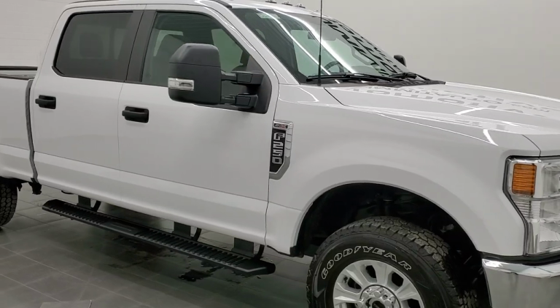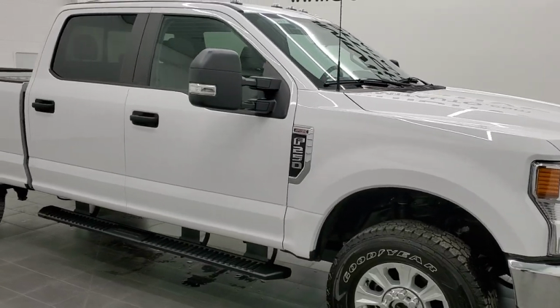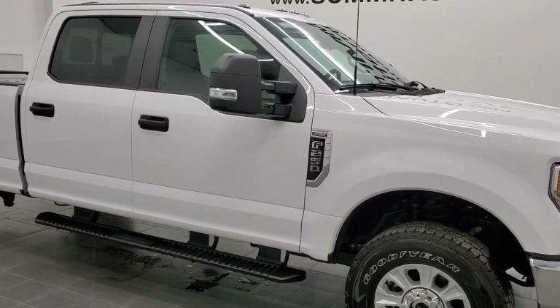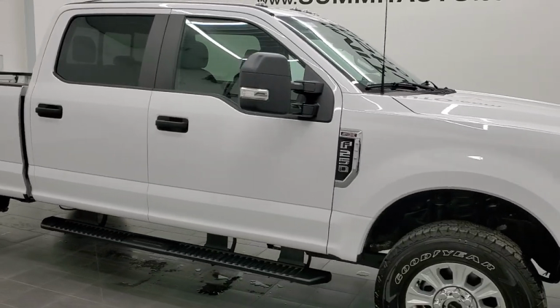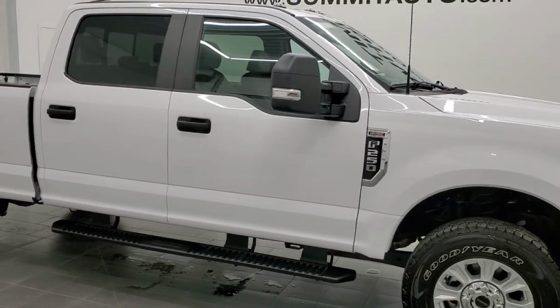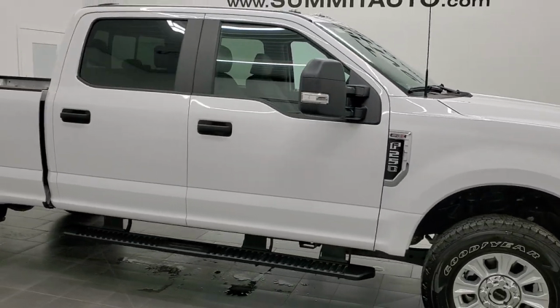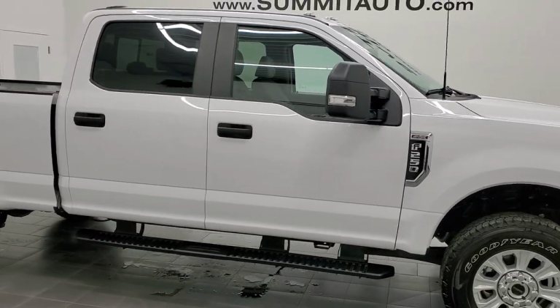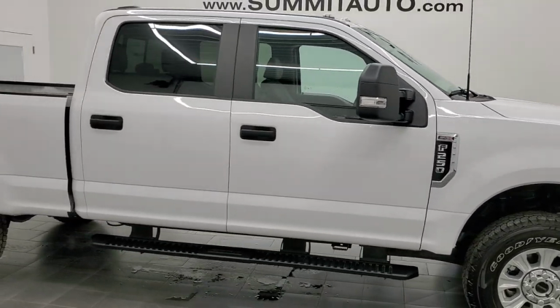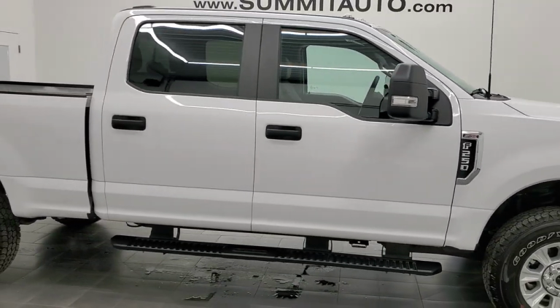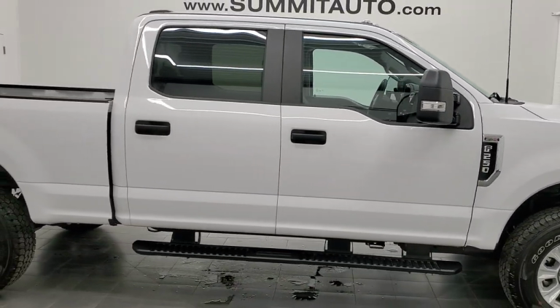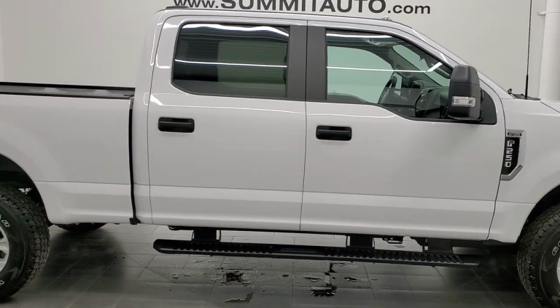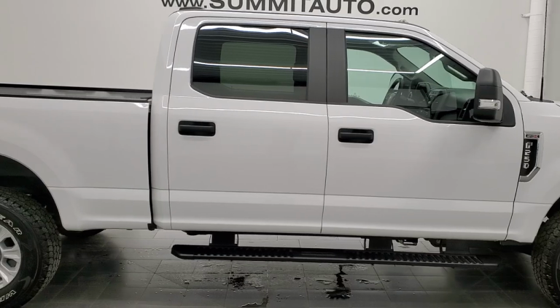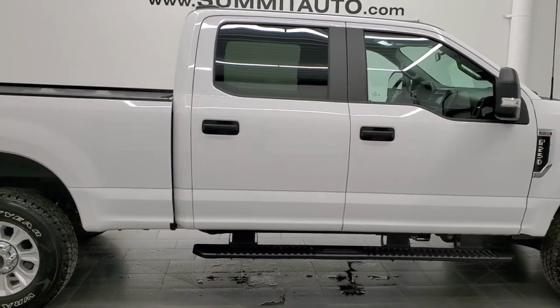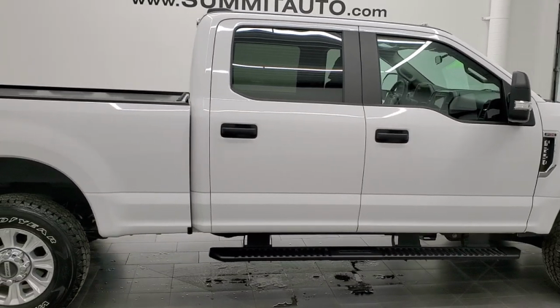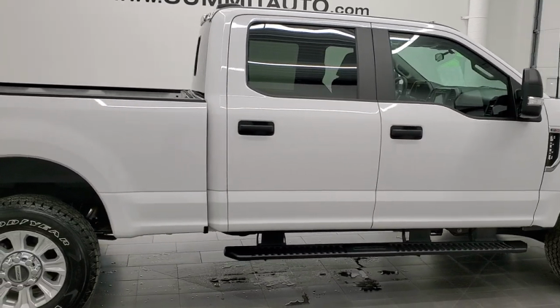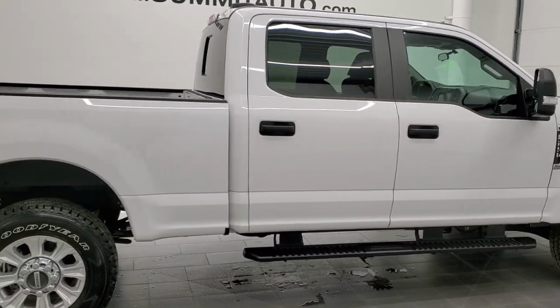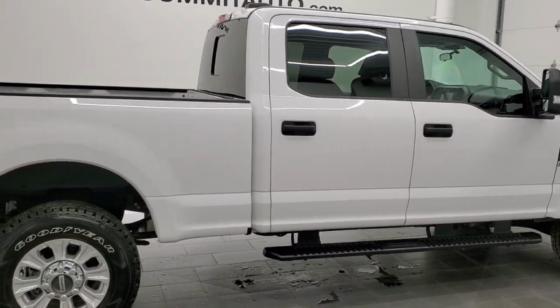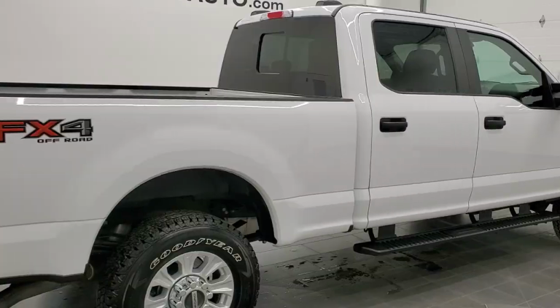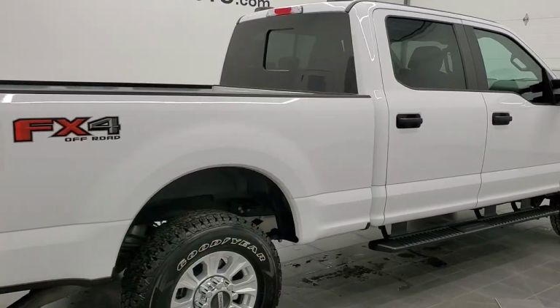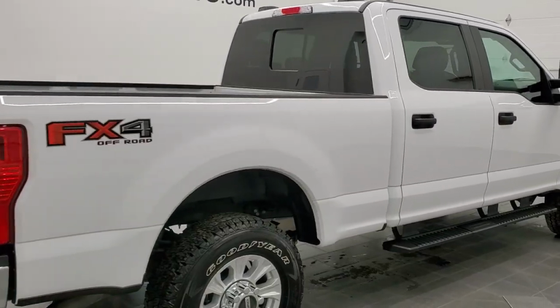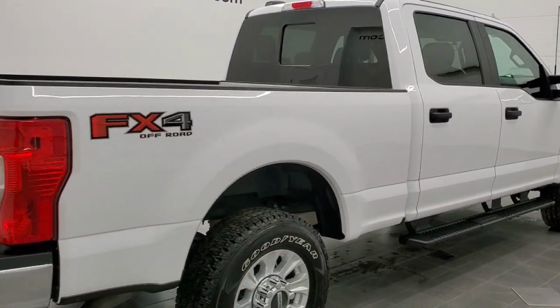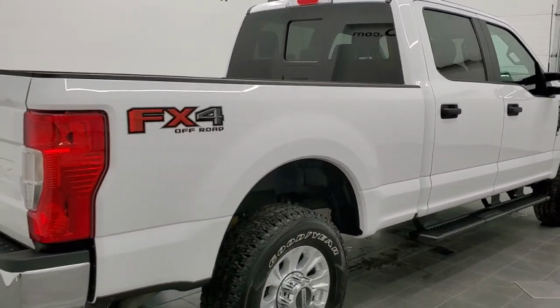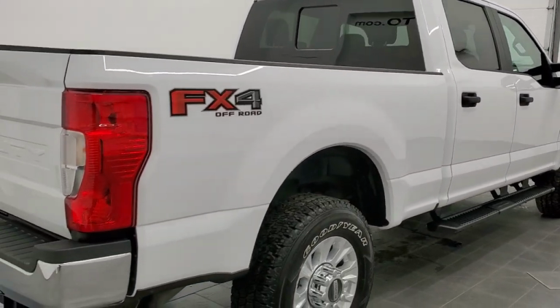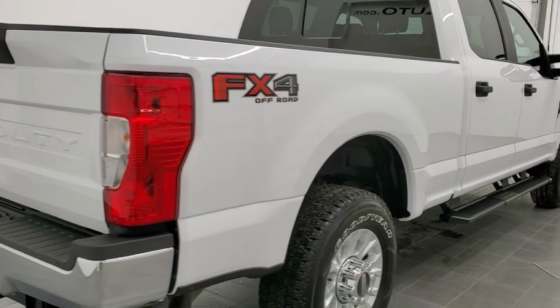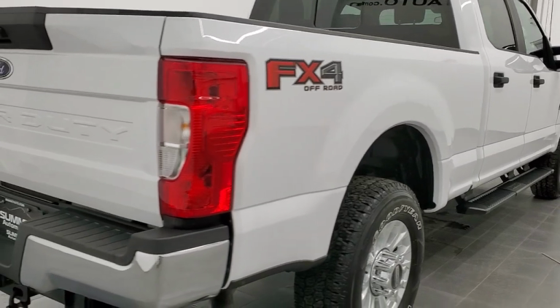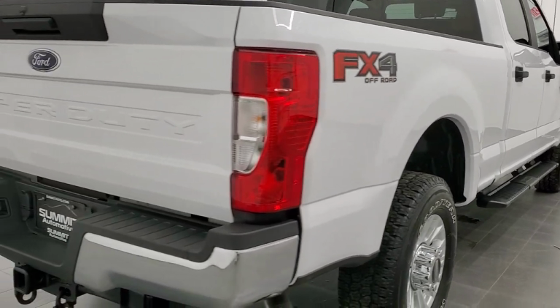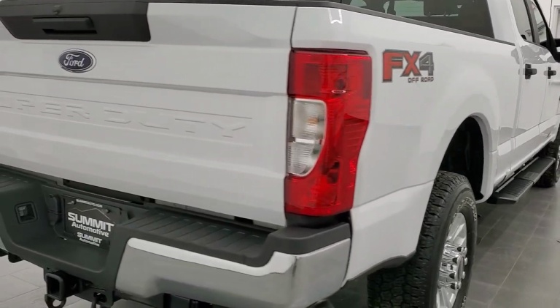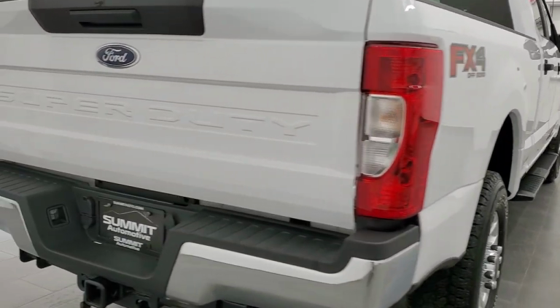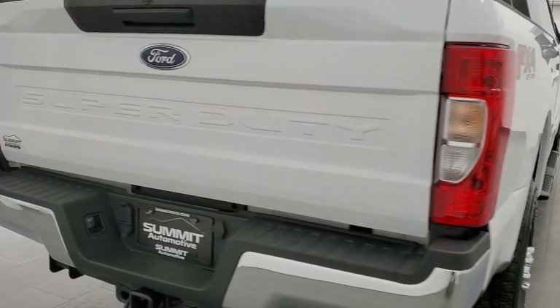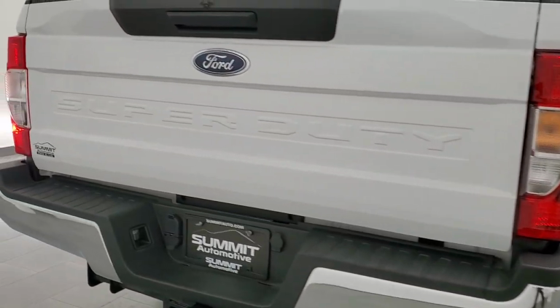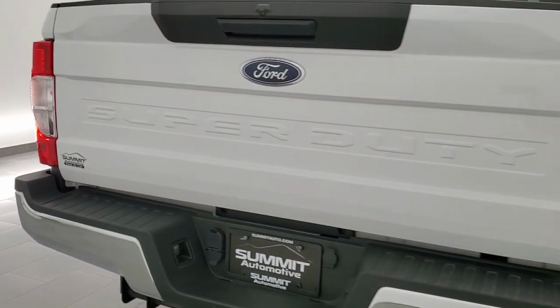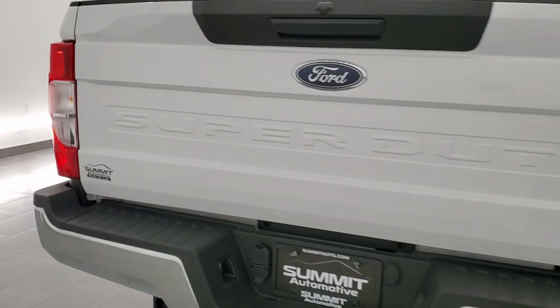Hey, this is Brett and this 2022 Ford F-250 Crew Cab Short Box XL STX is stock number one. We are here at Summit Automotive in Fond du Lac, Wisconsin, your new and used heavy-duty truck headquarters.